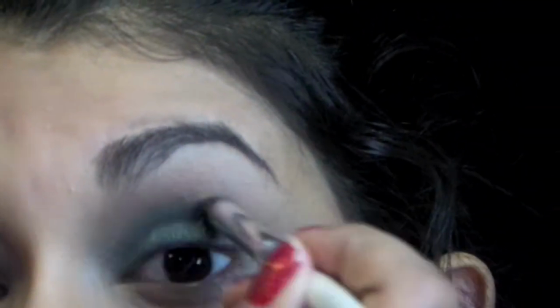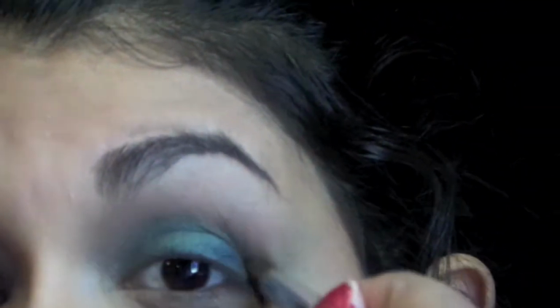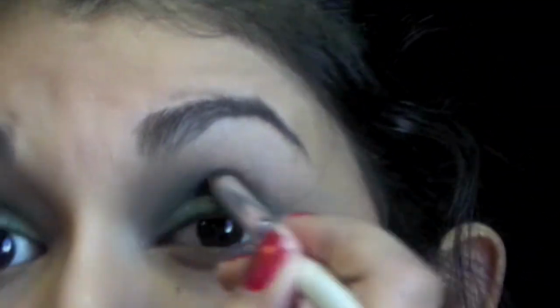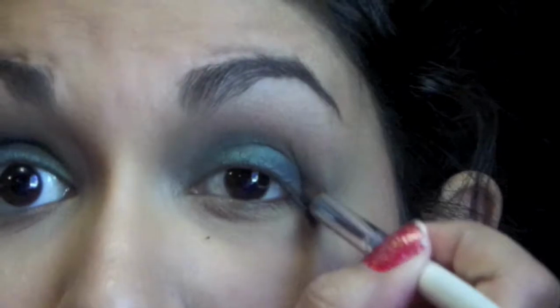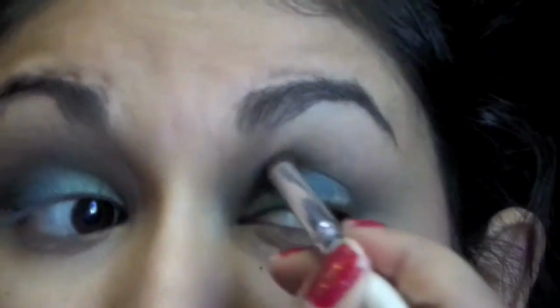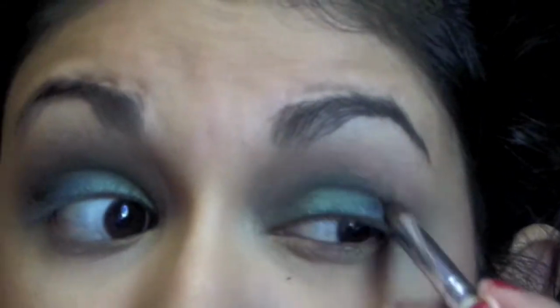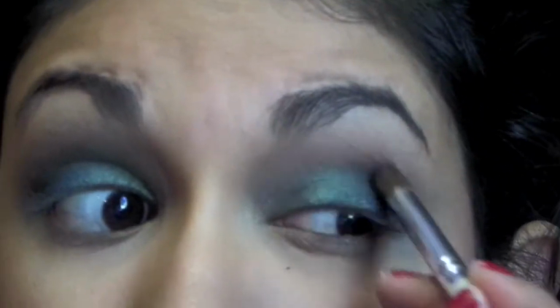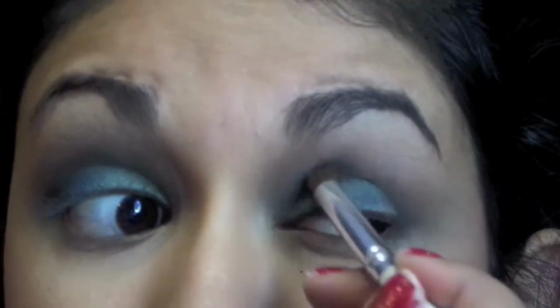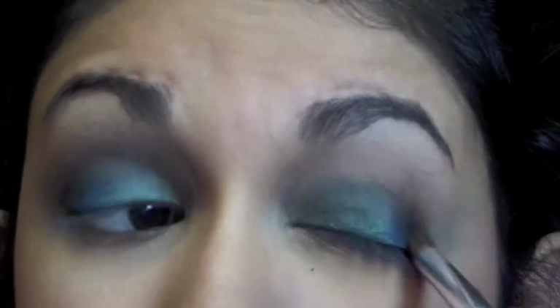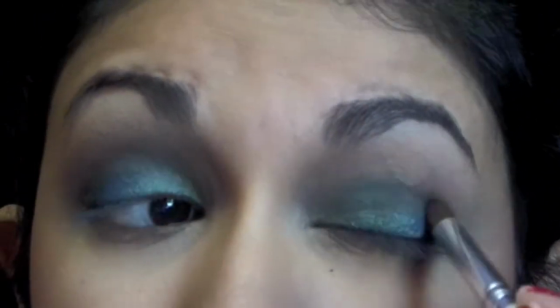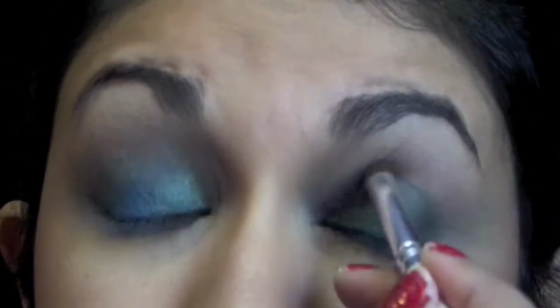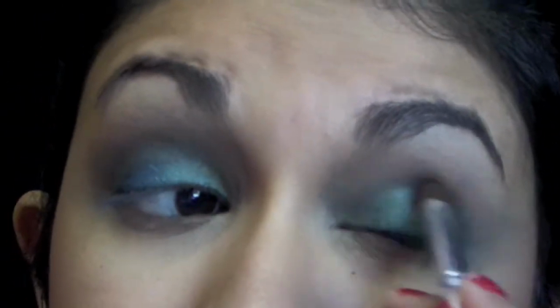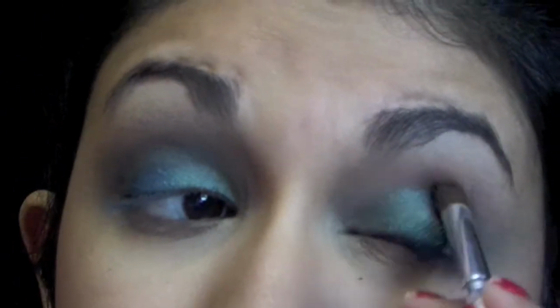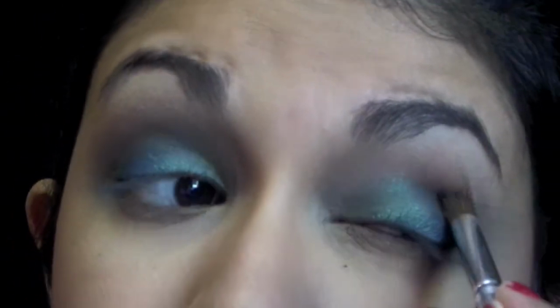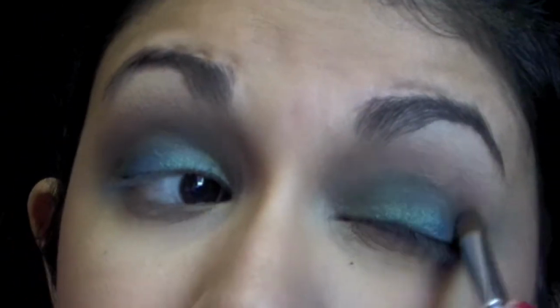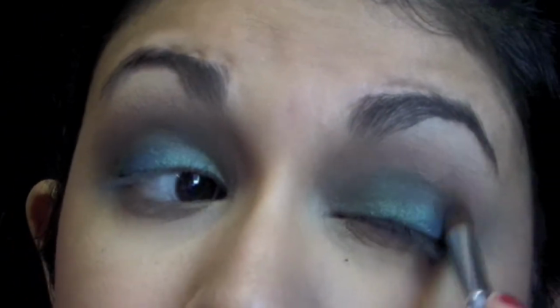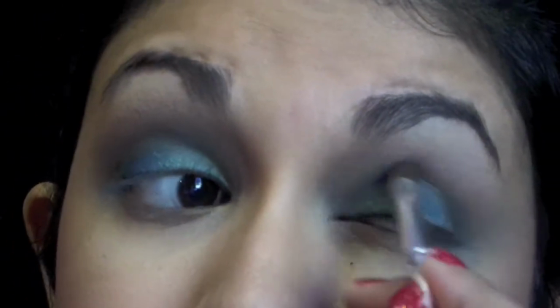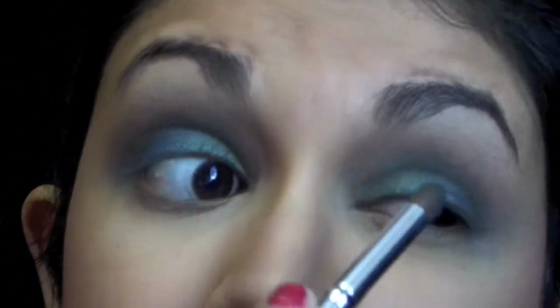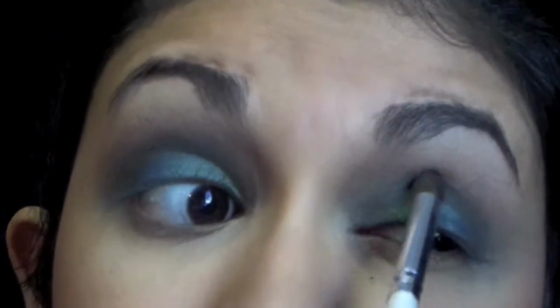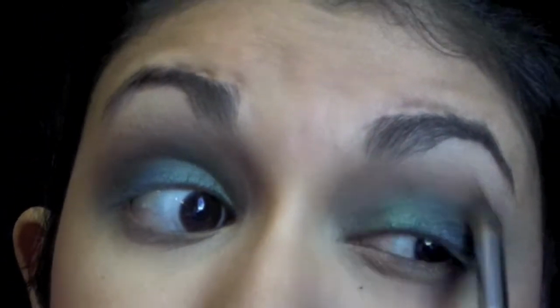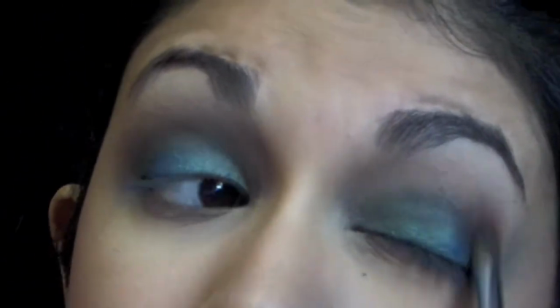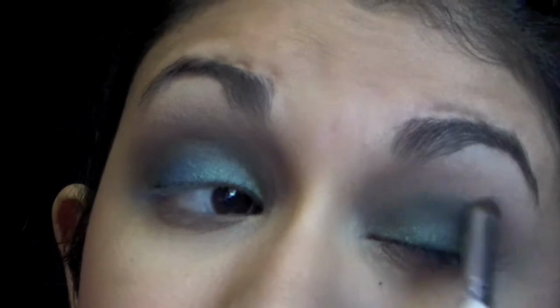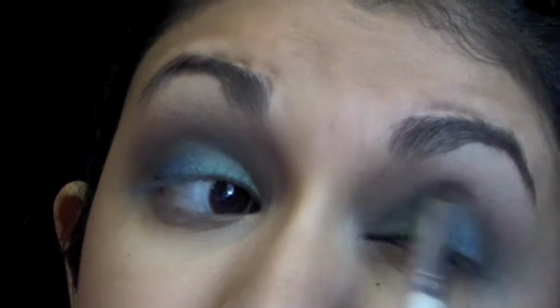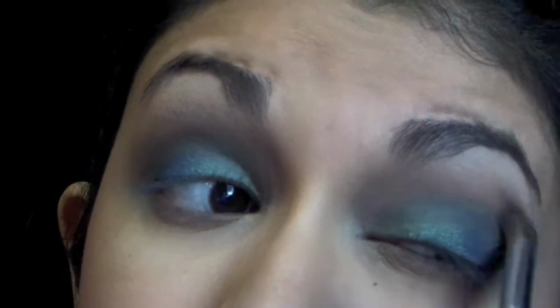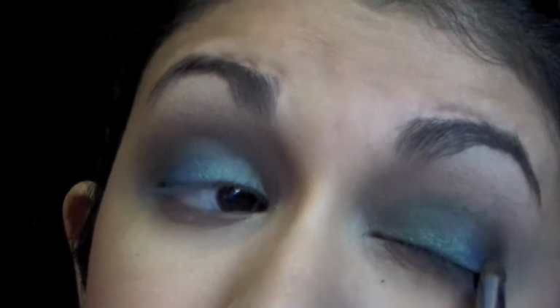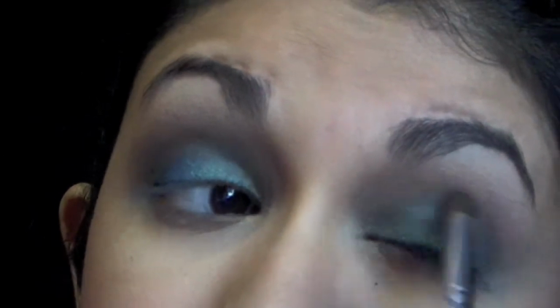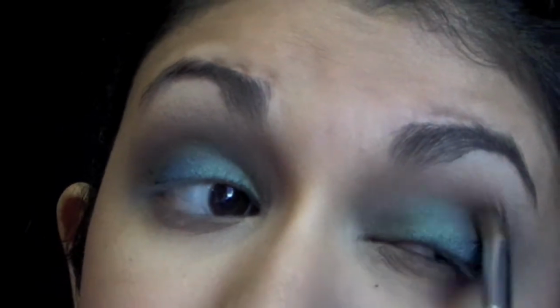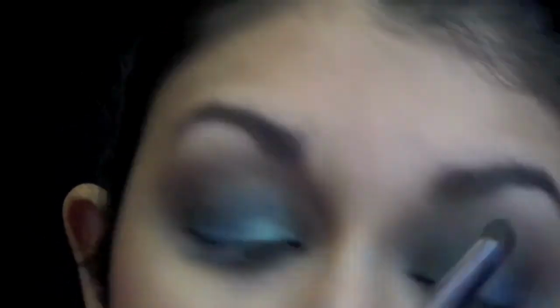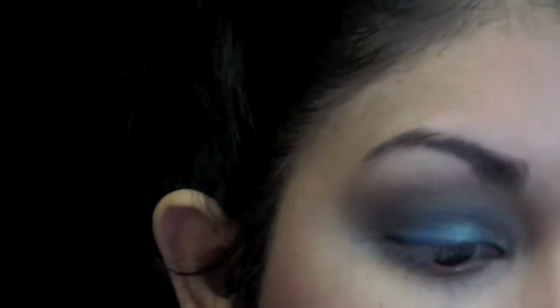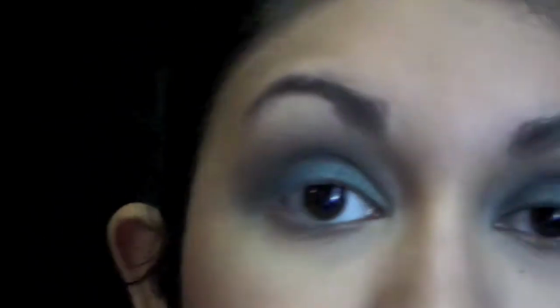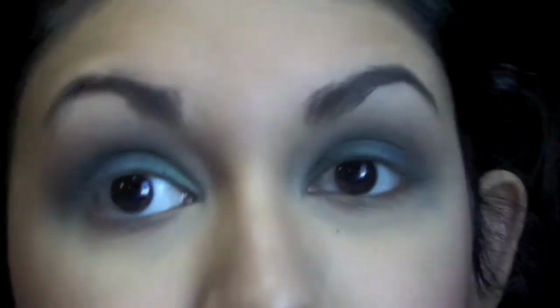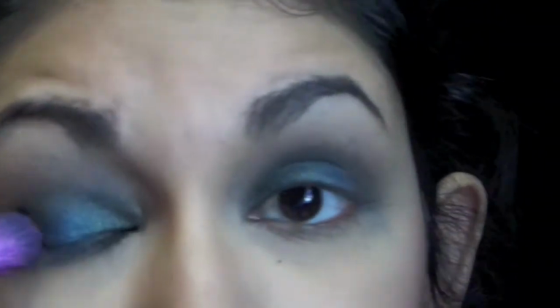Here in the outer corner I'm using a deeper color, a deeper brown. This one is called Knockout and I'm putting it in the crease in the outer corner just to give it a little bit more depth.